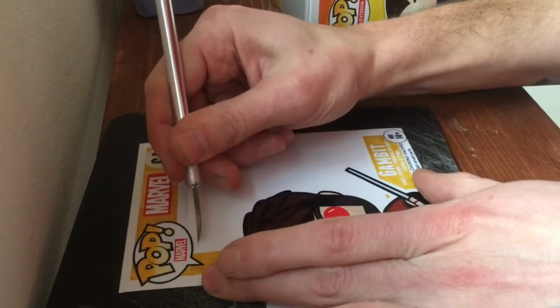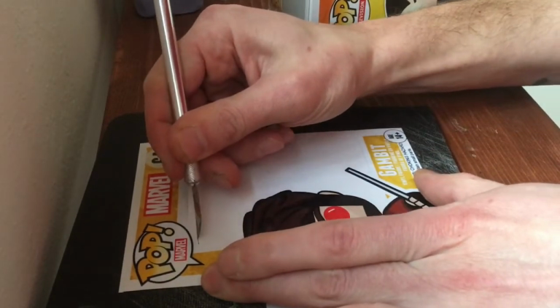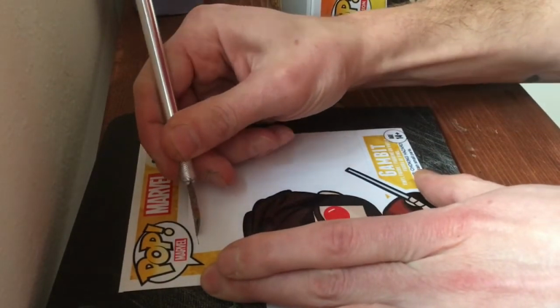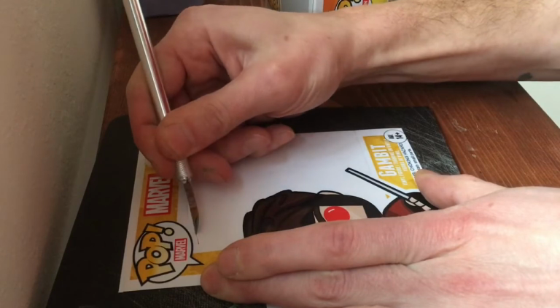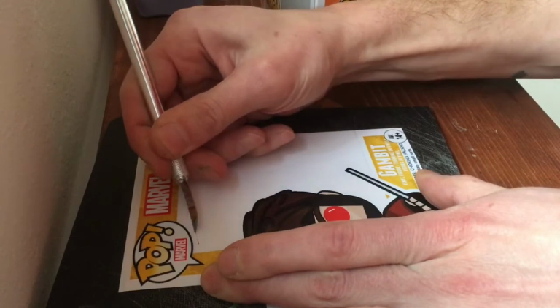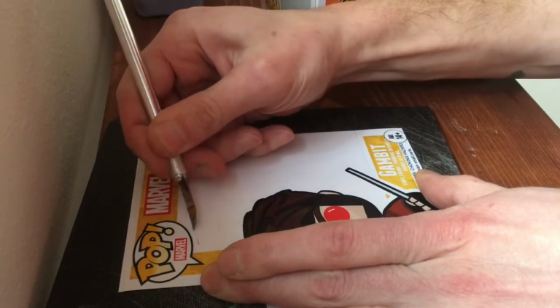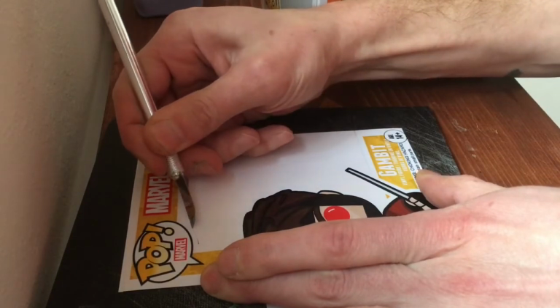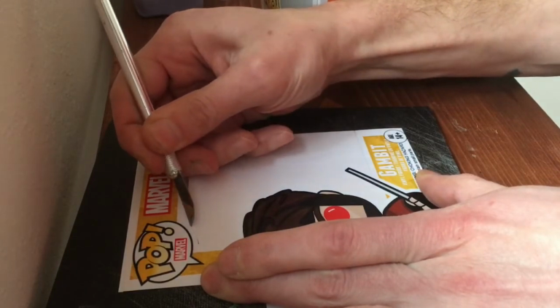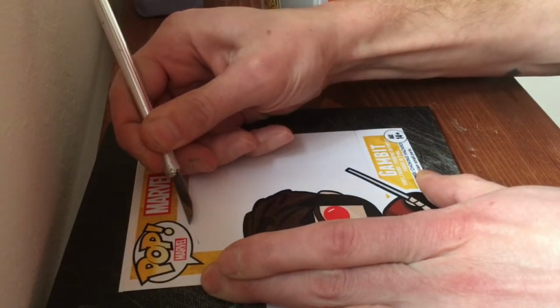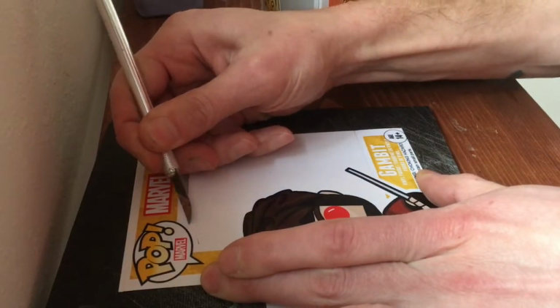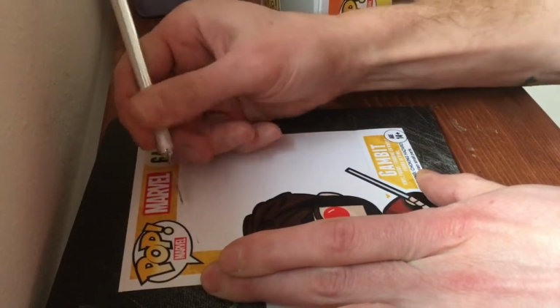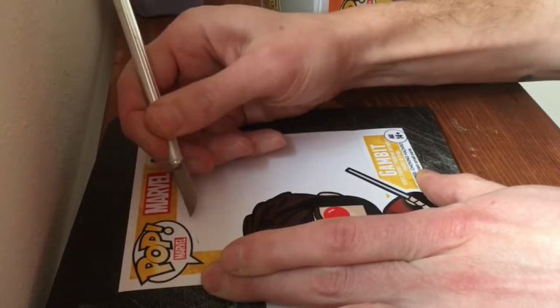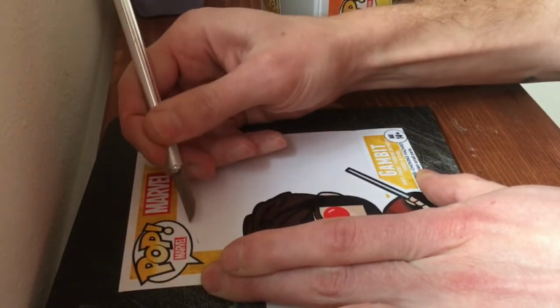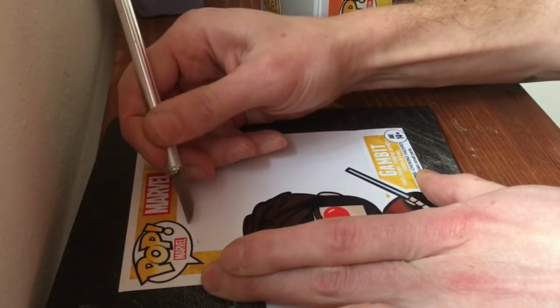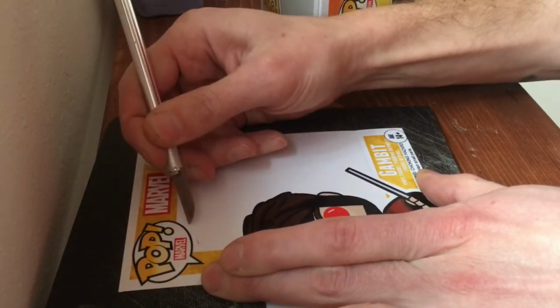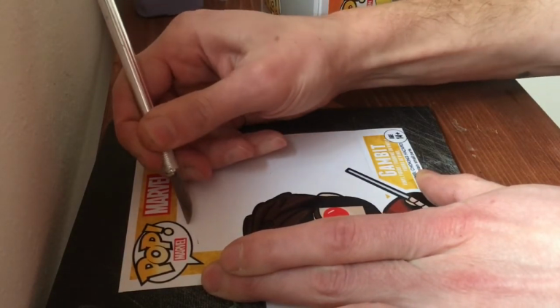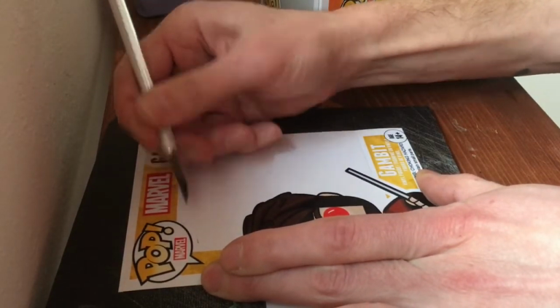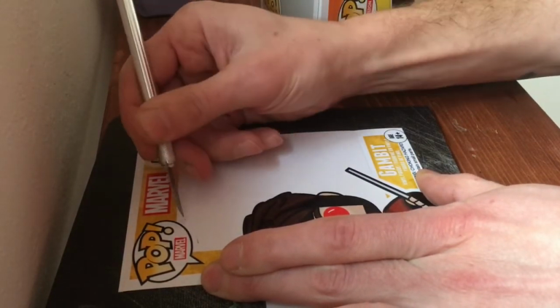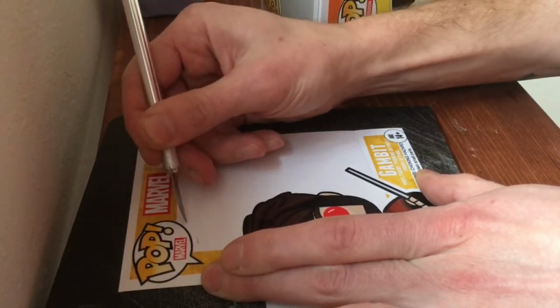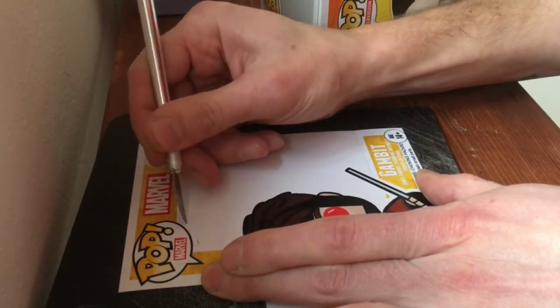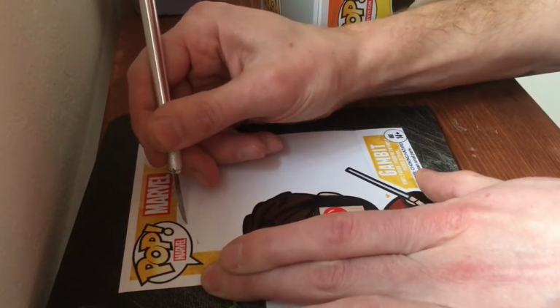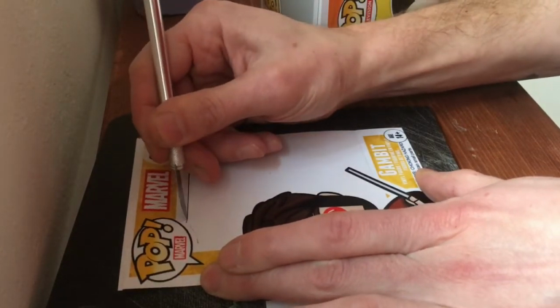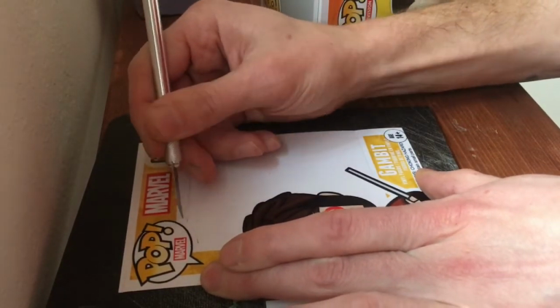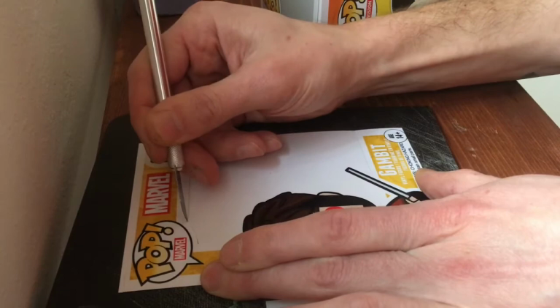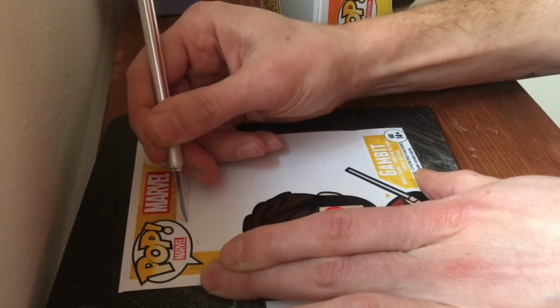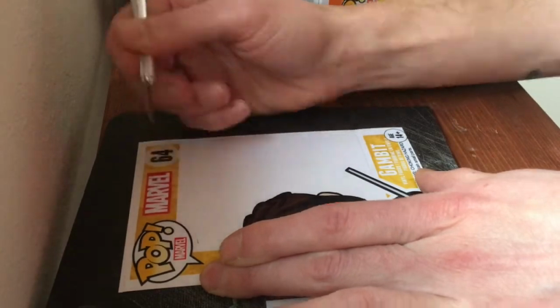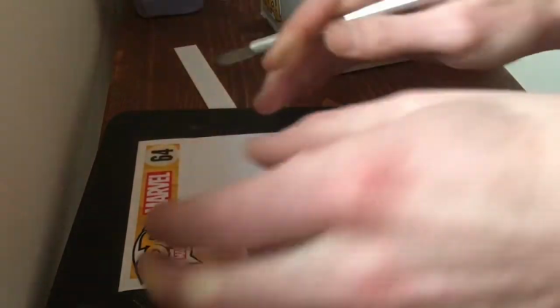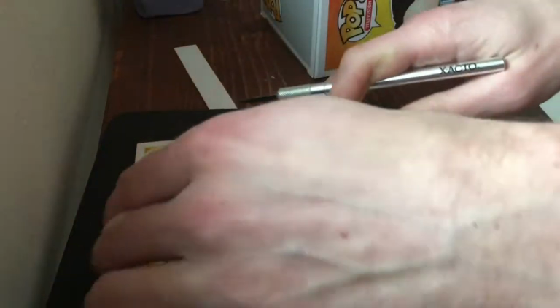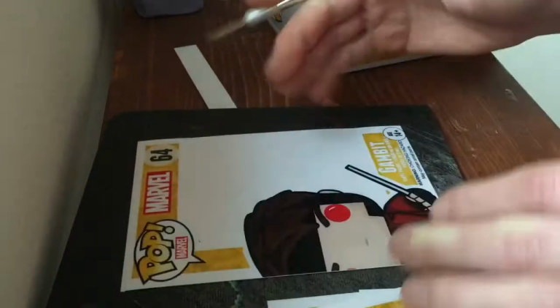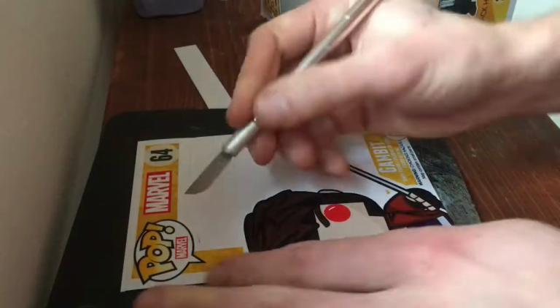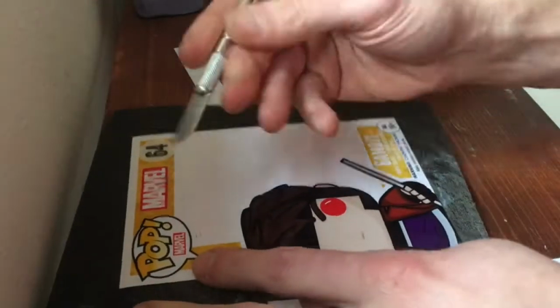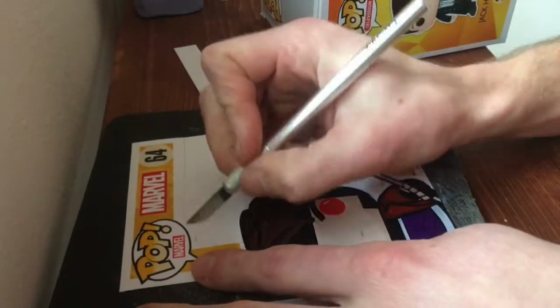After using the paper cutter to get all our straight cuts, I'll go ahead and do the few curved cuts with an exacto knife. Of course, be careful while you're doing this.